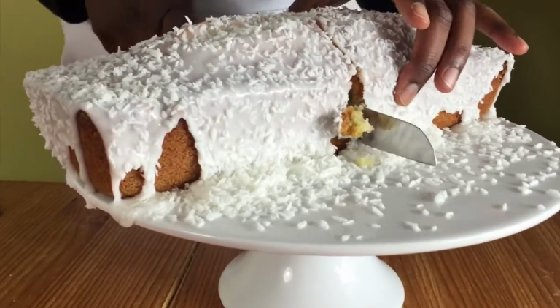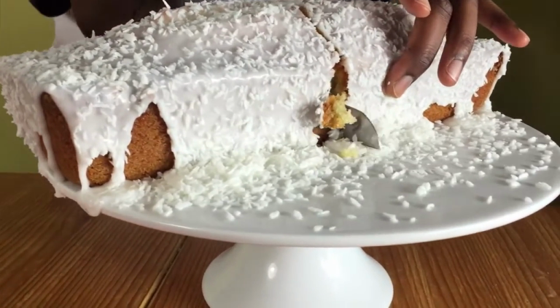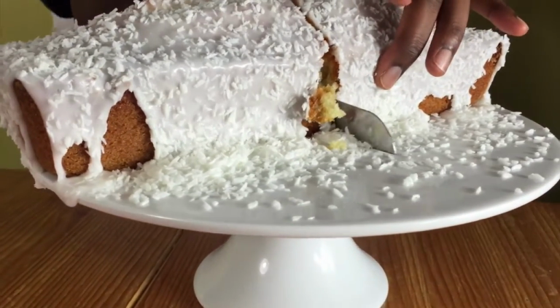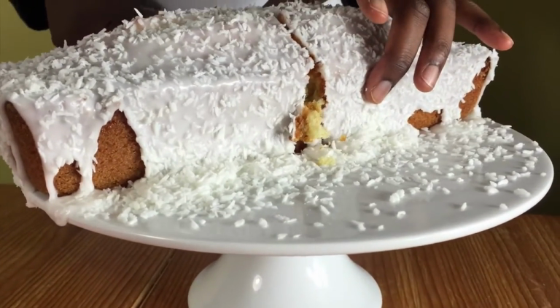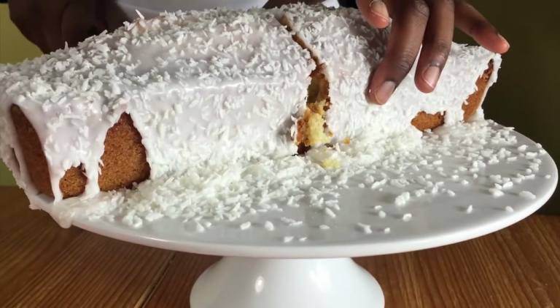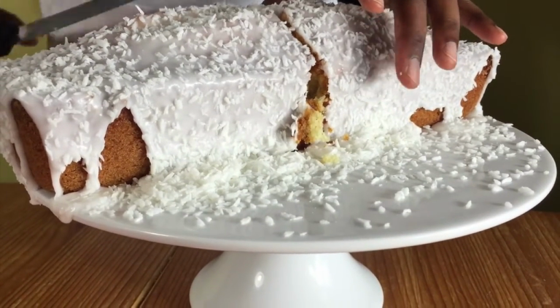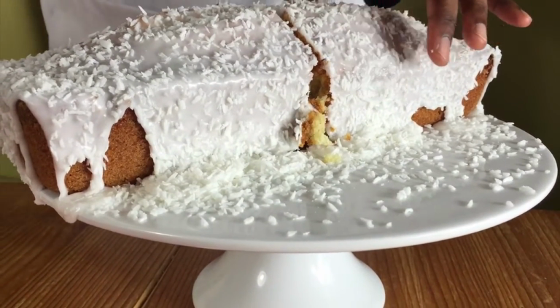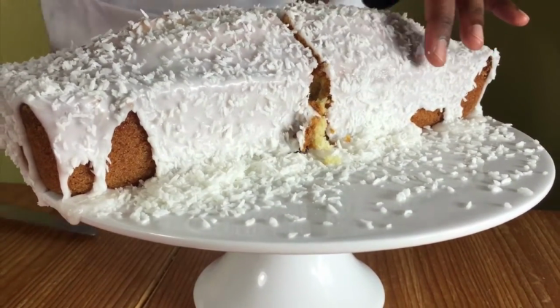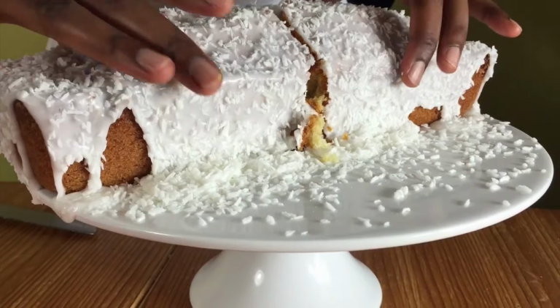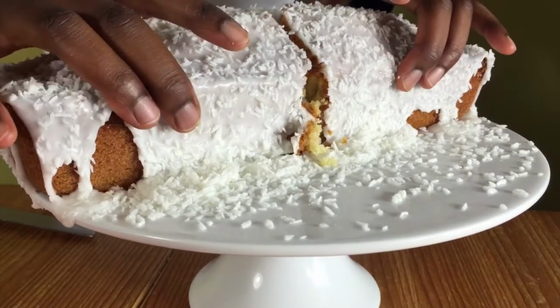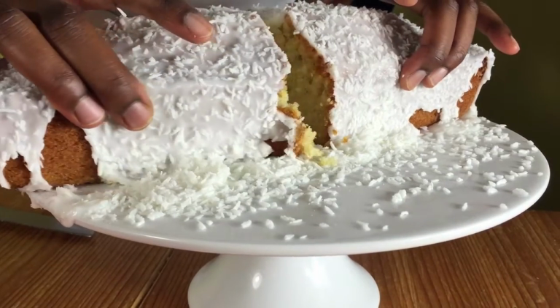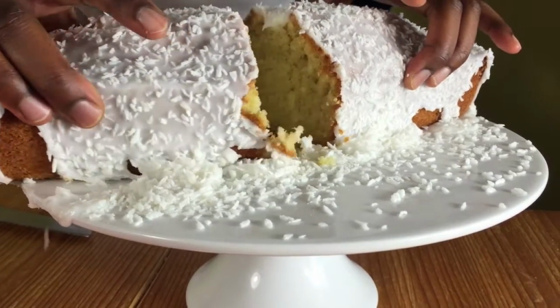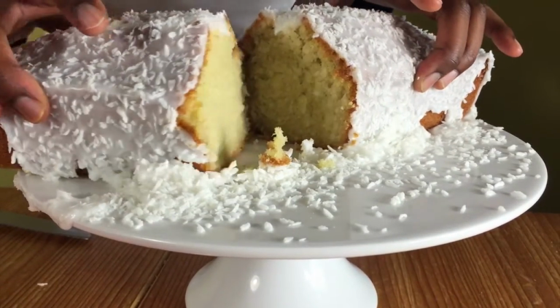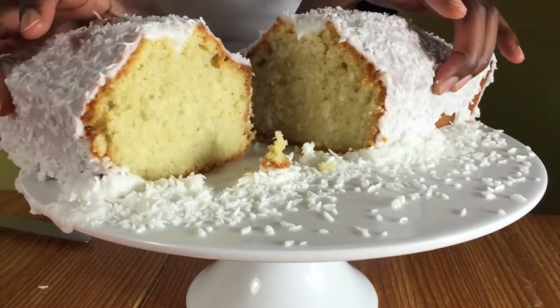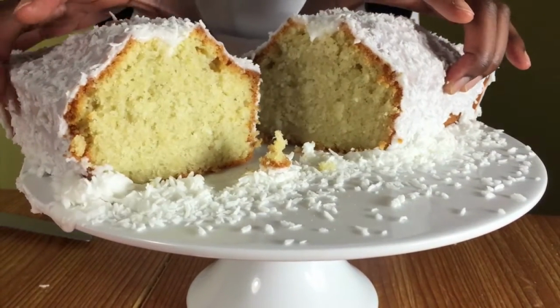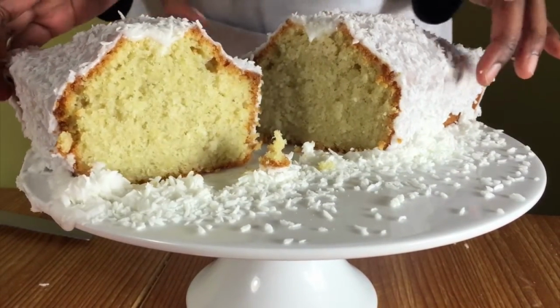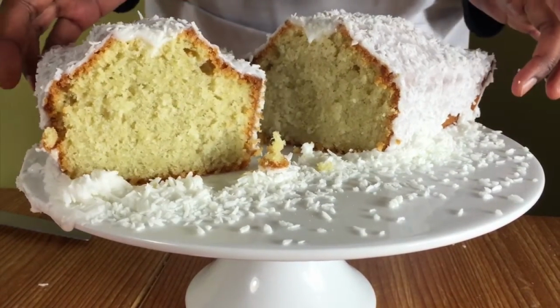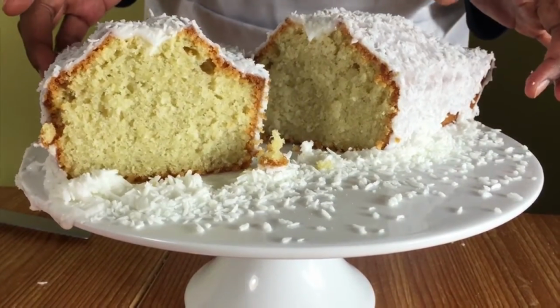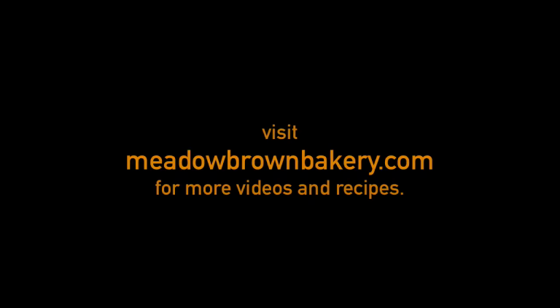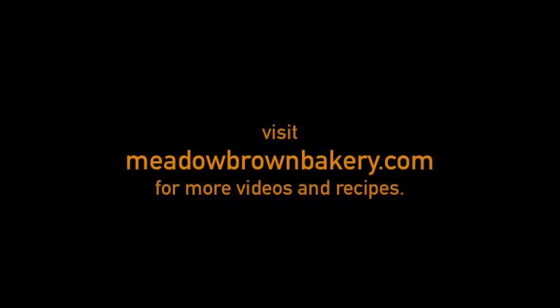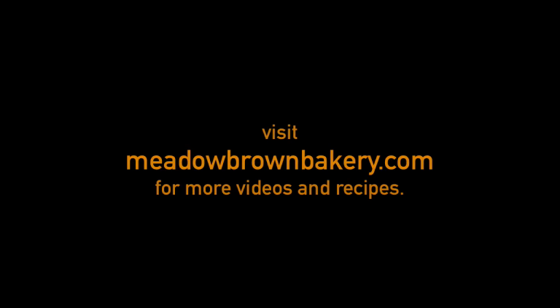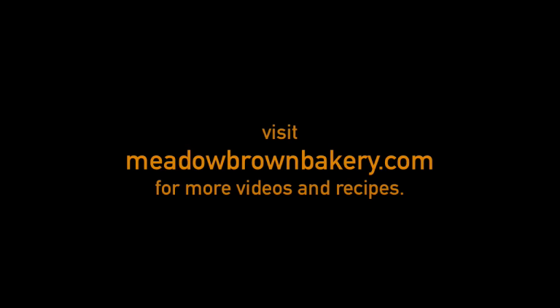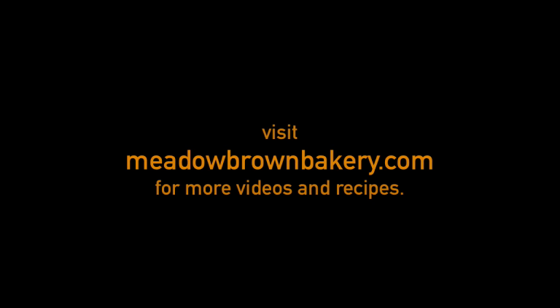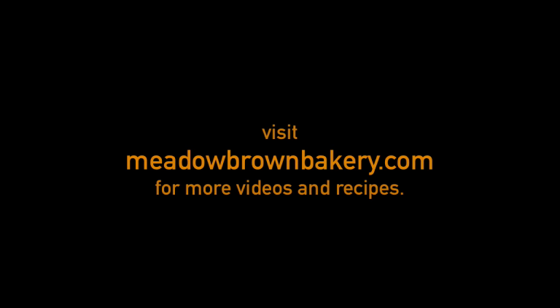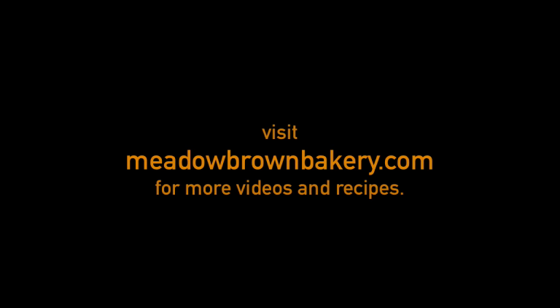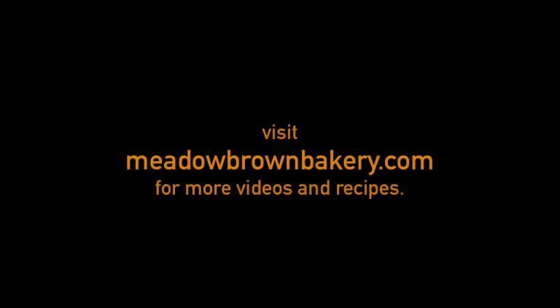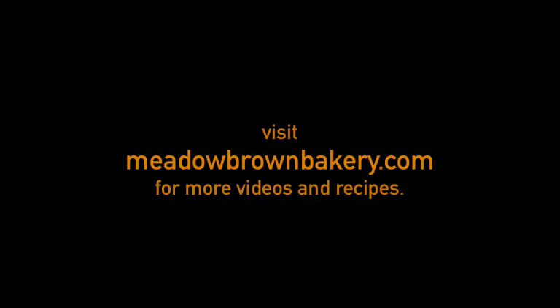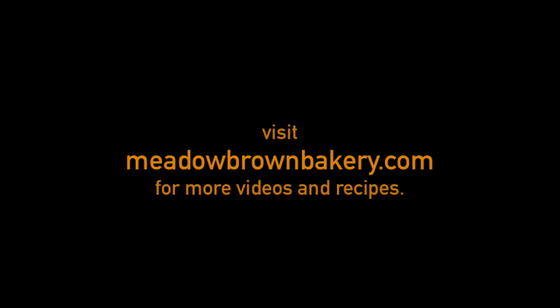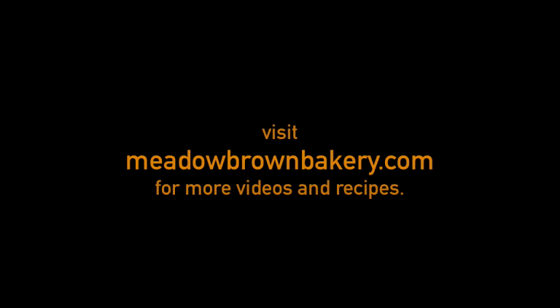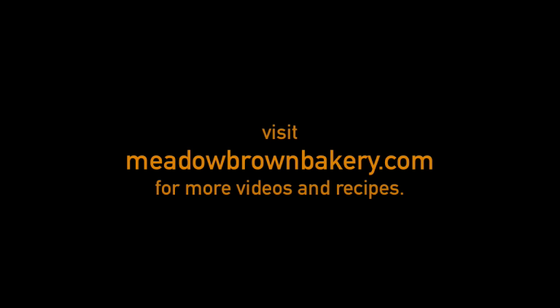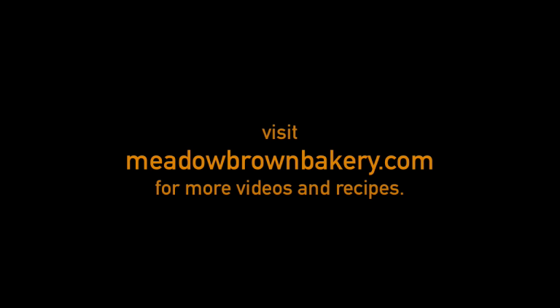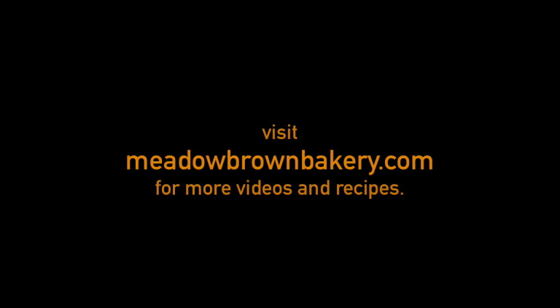Thanks for watching and see you again soon. For the recipe amounts click the link in the description below. For more videos like this visit my website www.meadowbrownbakery.com. Please like and subscribe to my channel.